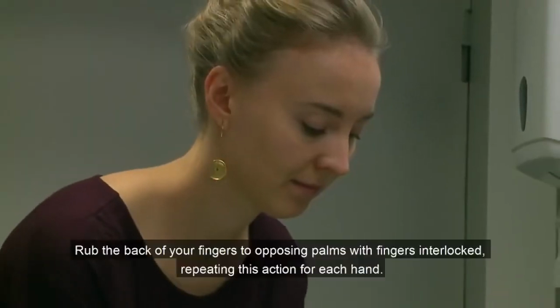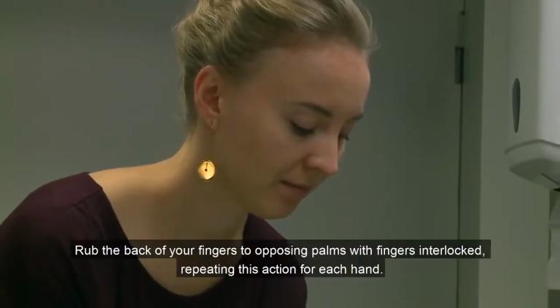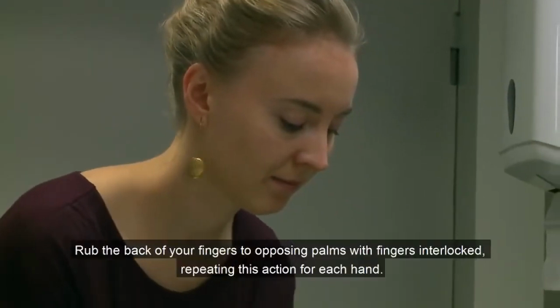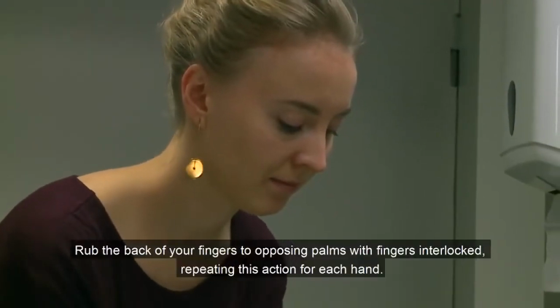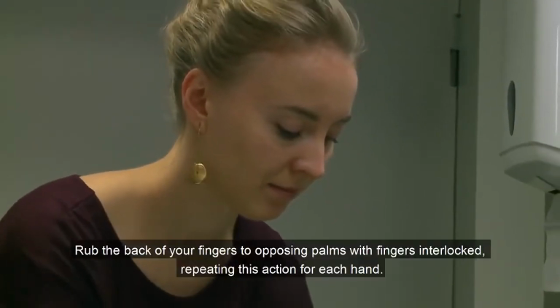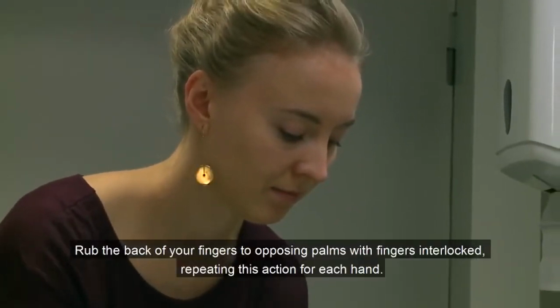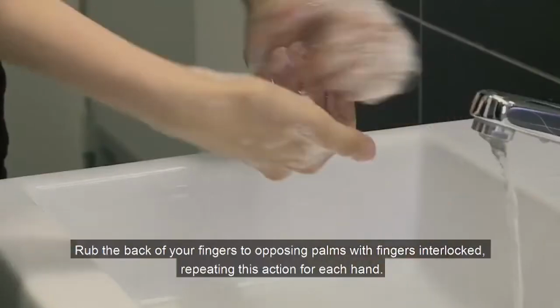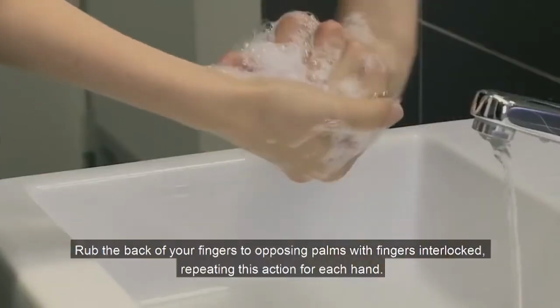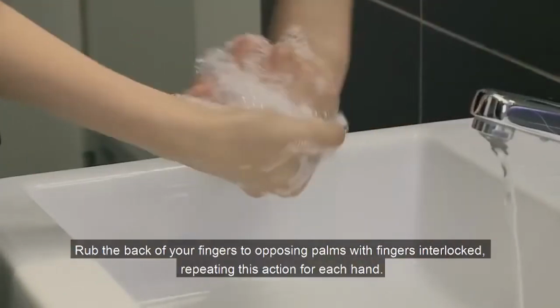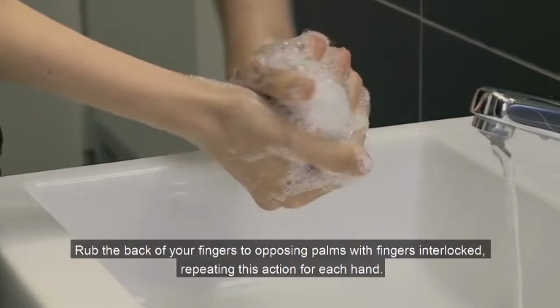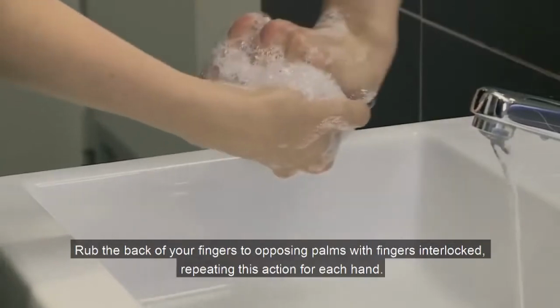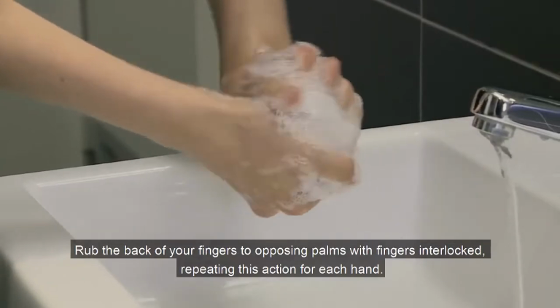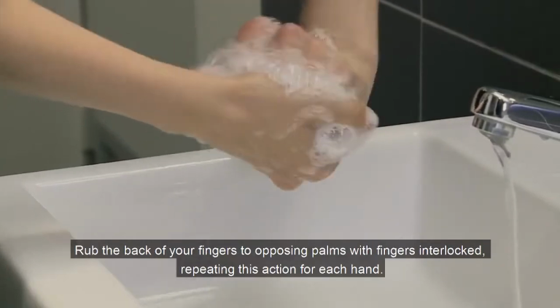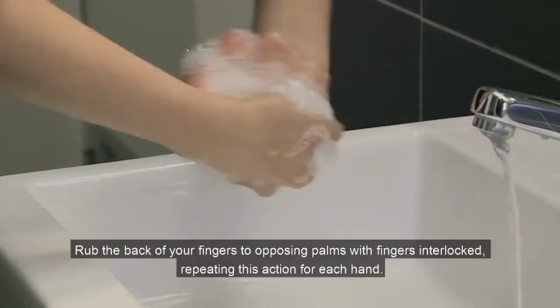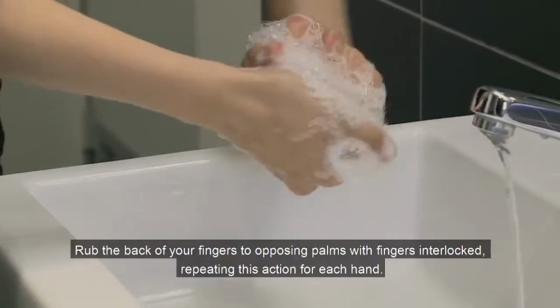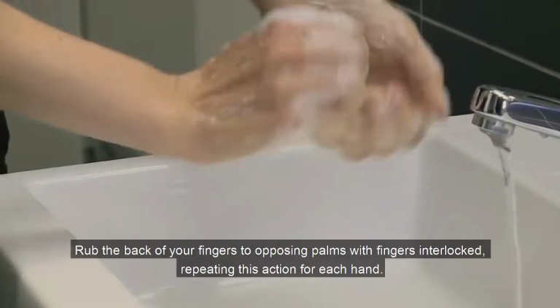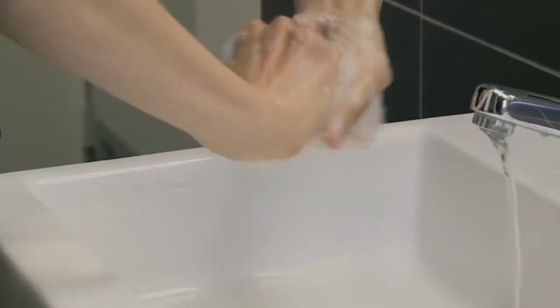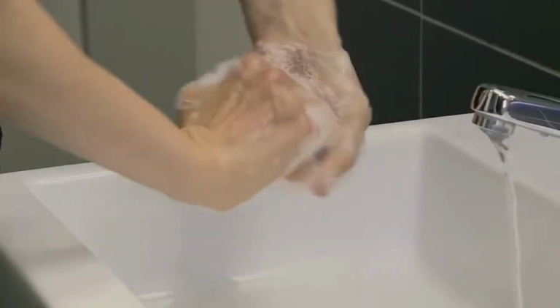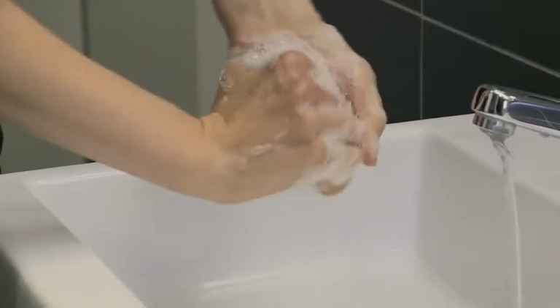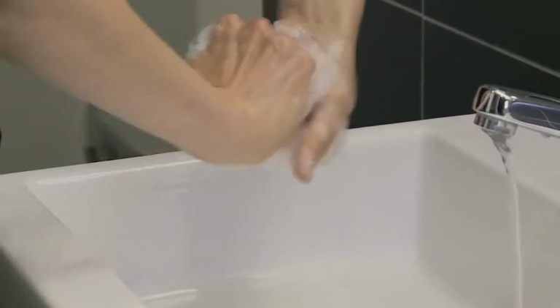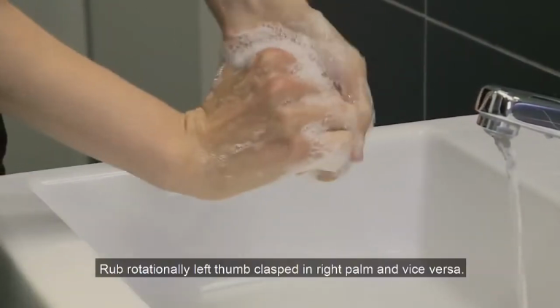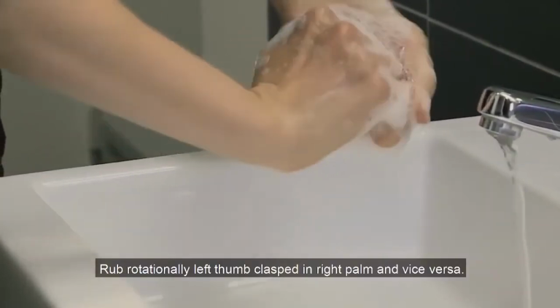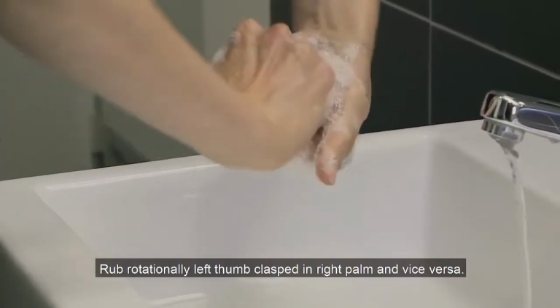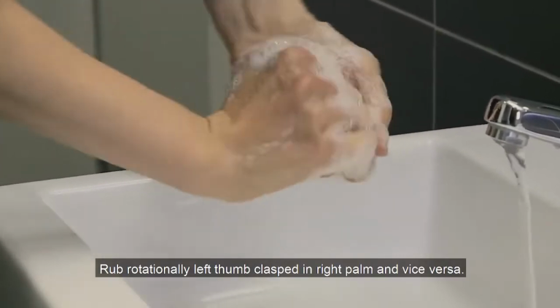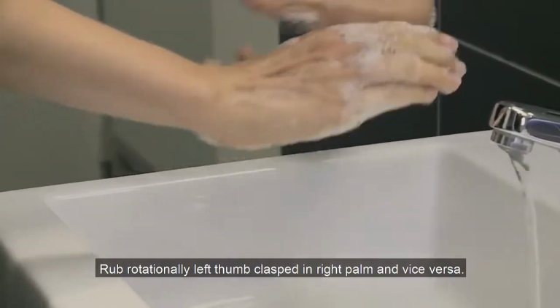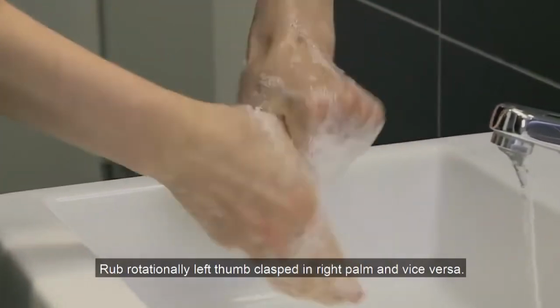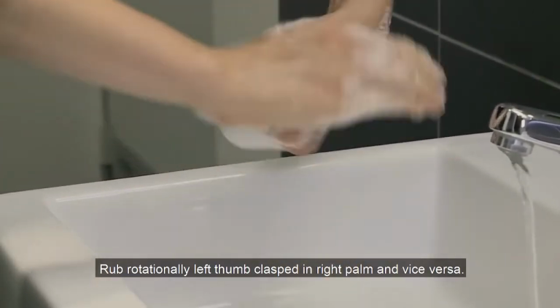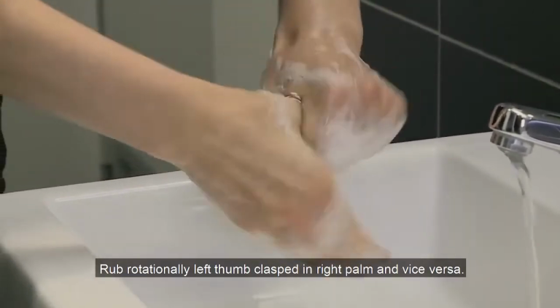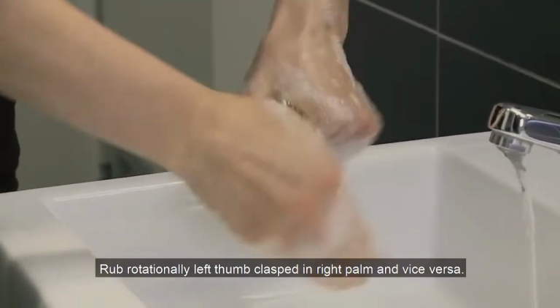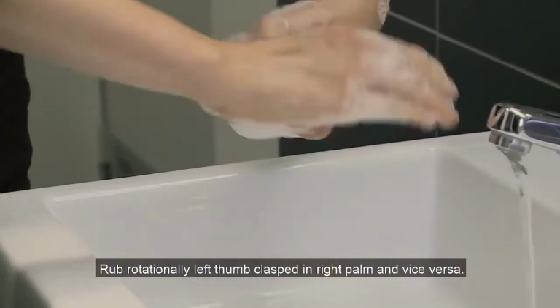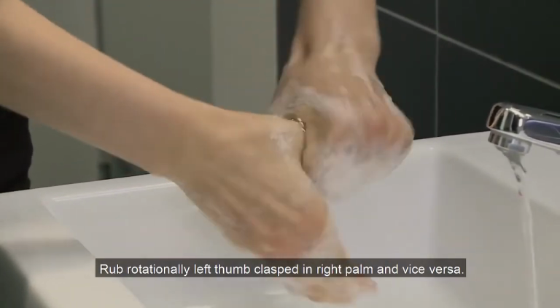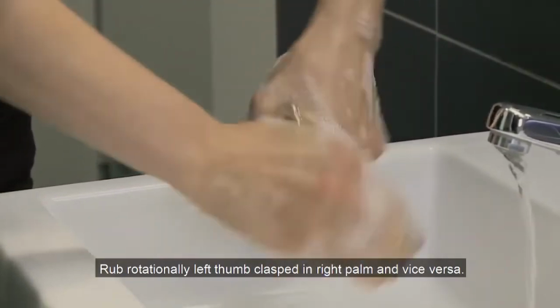Rub the back of your fingers to opposing palms with fingers interlocked, repeating this action for each hand. Rub rotationally left thumb clasped in right palm and vice versa.